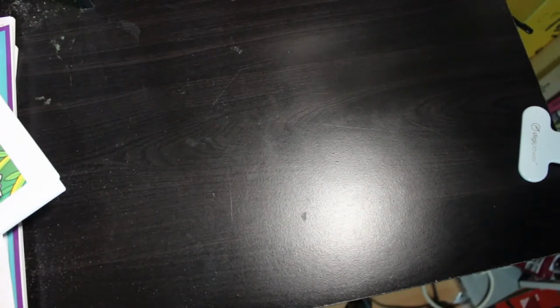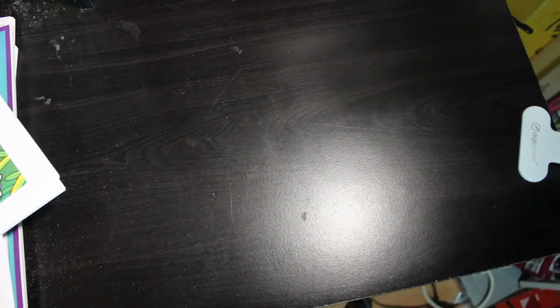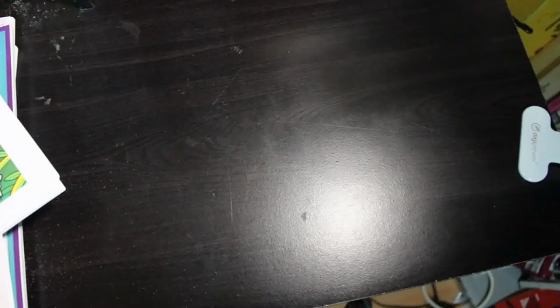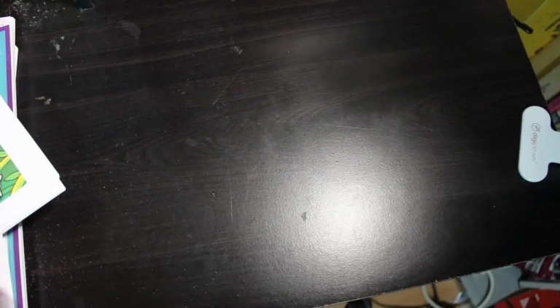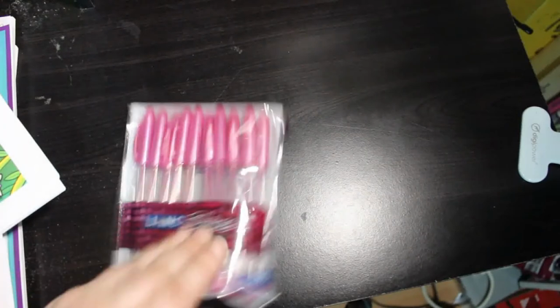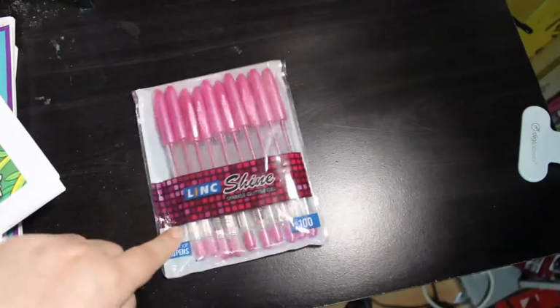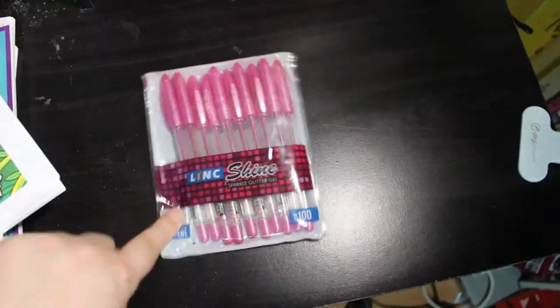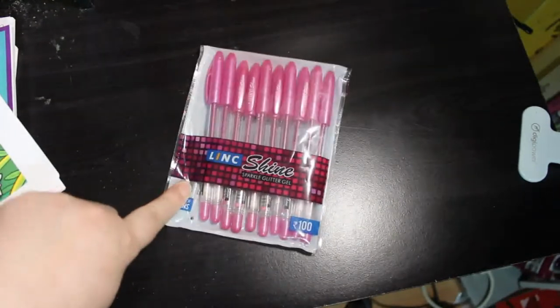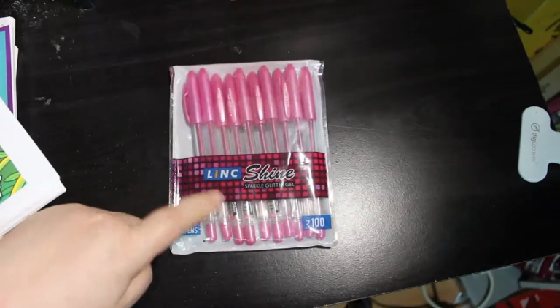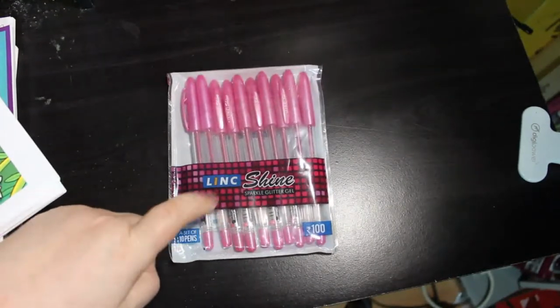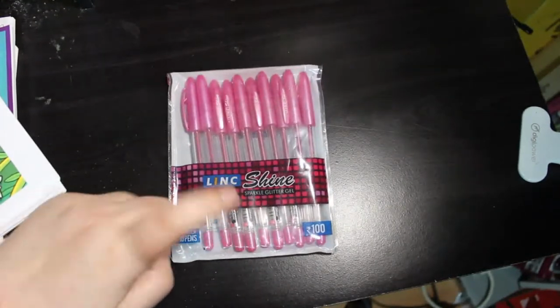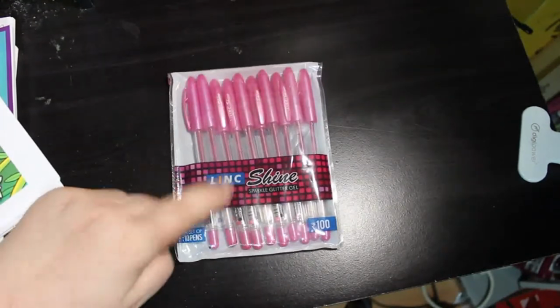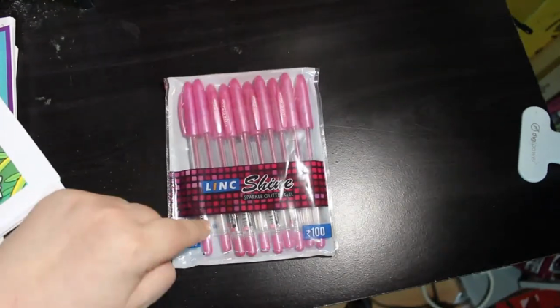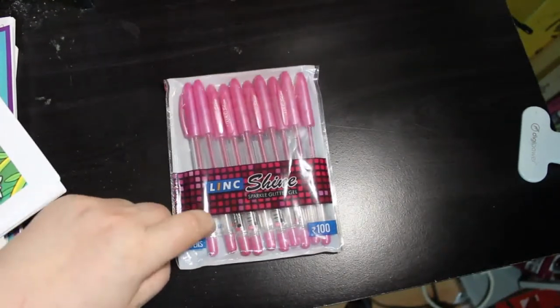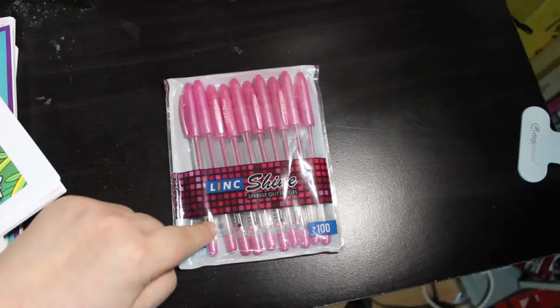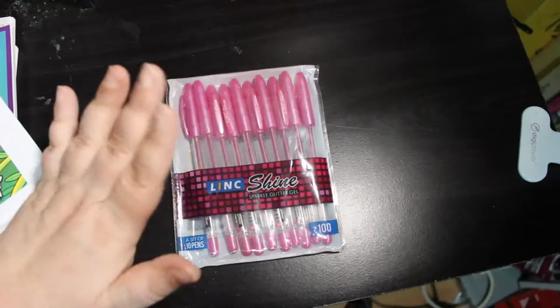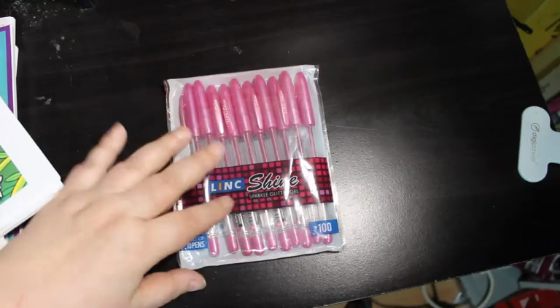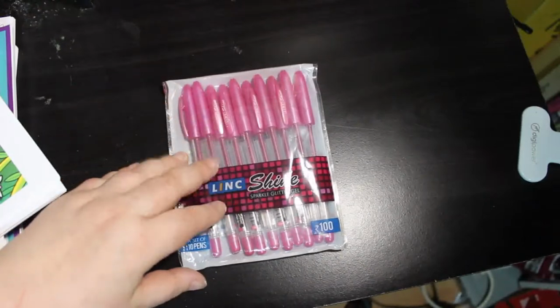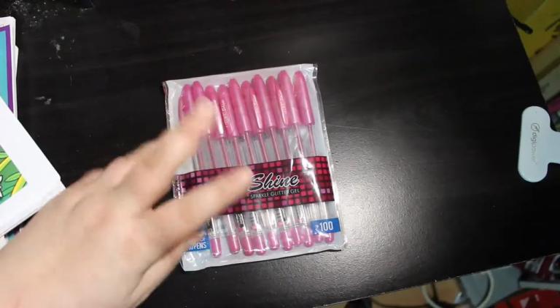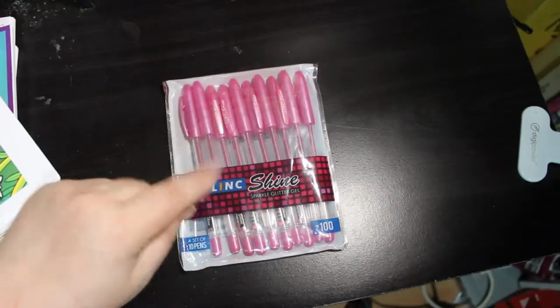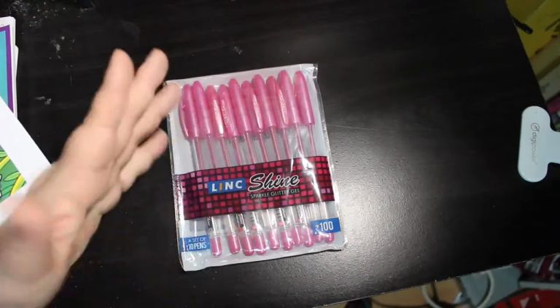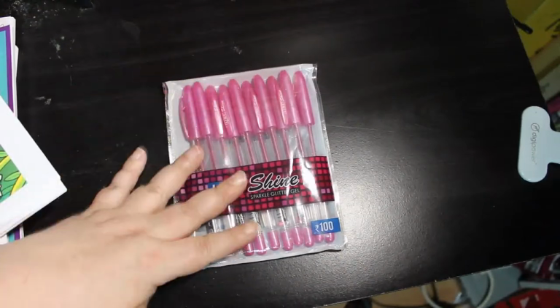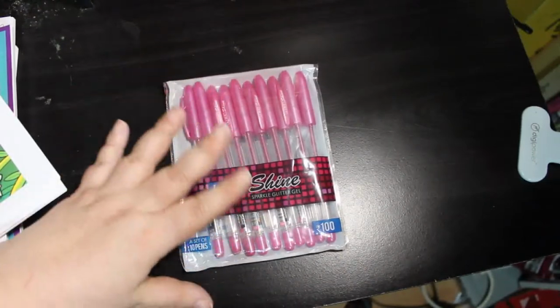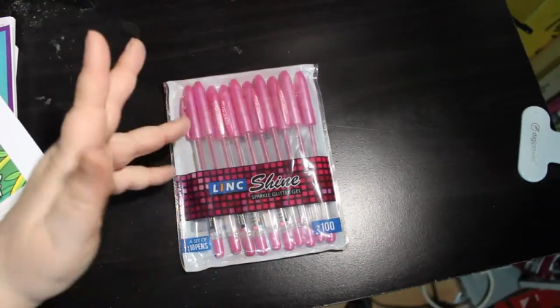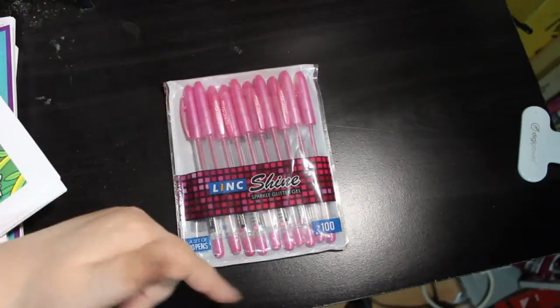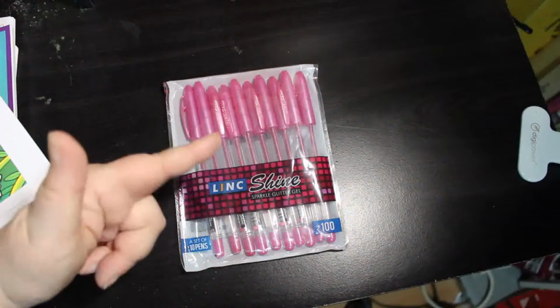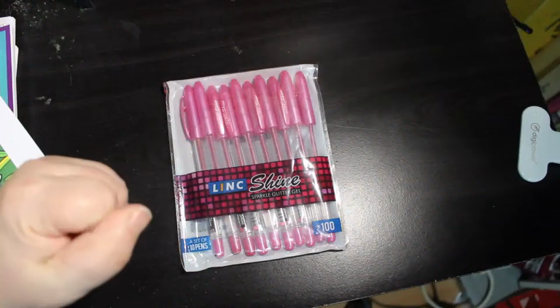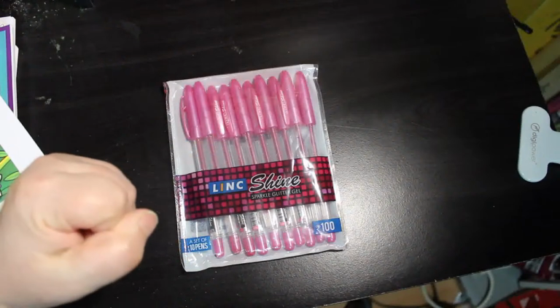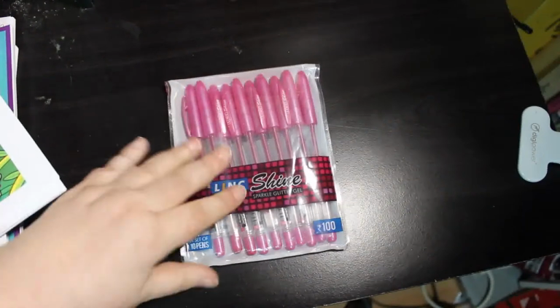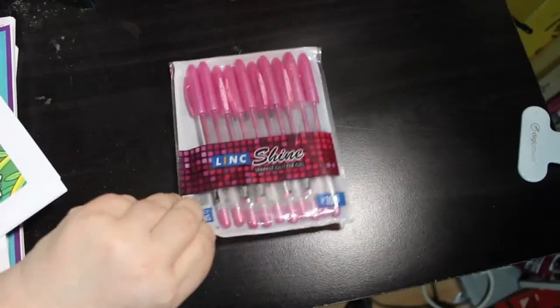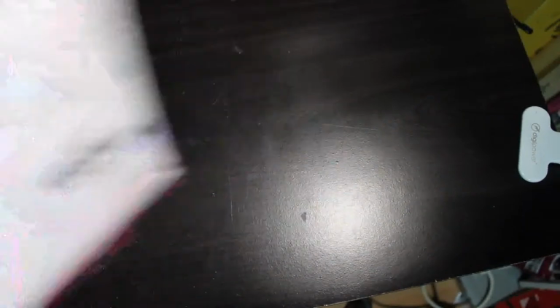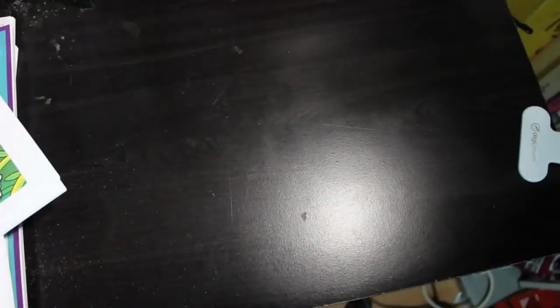The first thing is I've got a set of the Lynx Shine pink pens because I only have two of these left in this colour. I didn't get them before because they were out of stock, but they've got them all back in now. That's literally all the supplies I bought last month in February, so that's good.